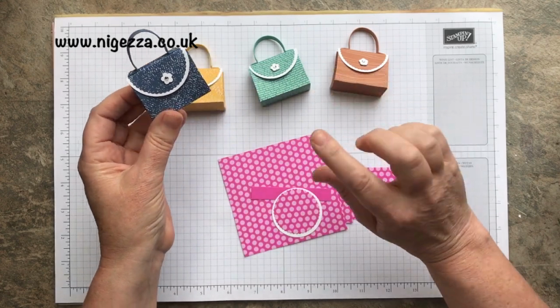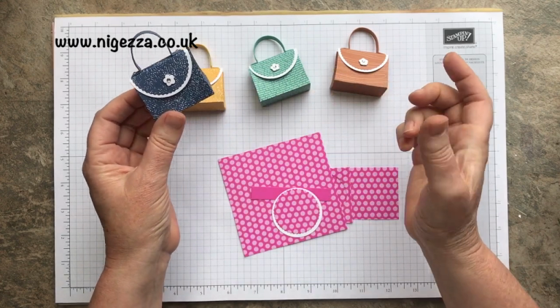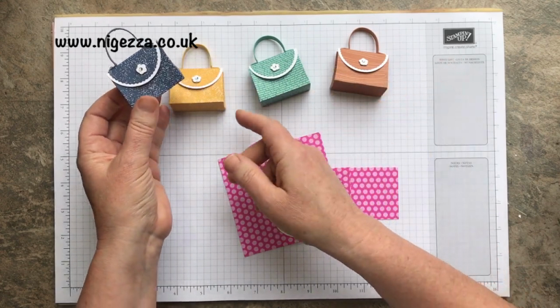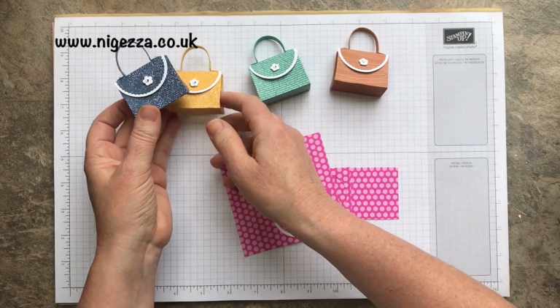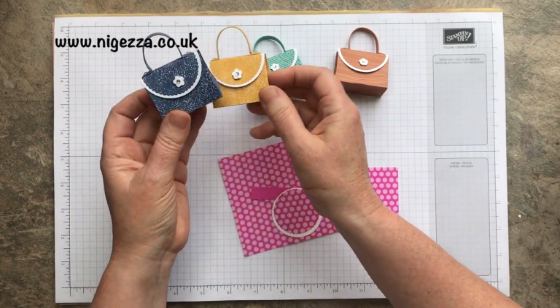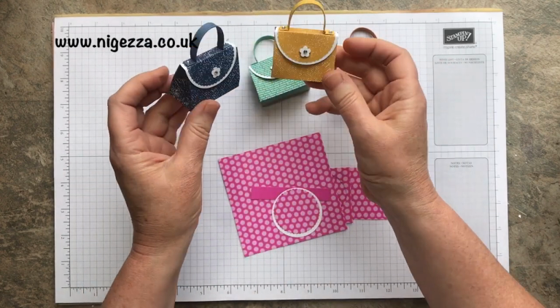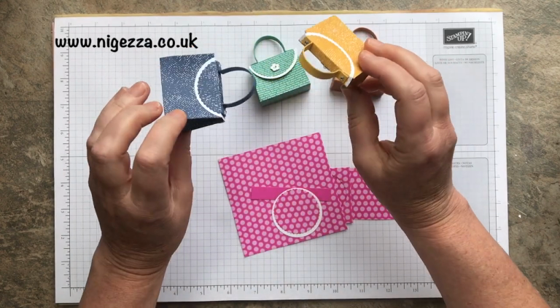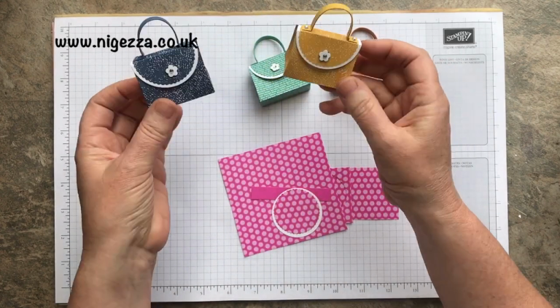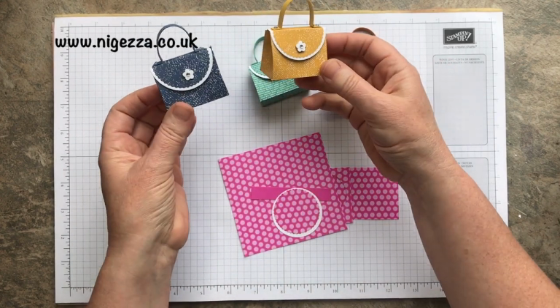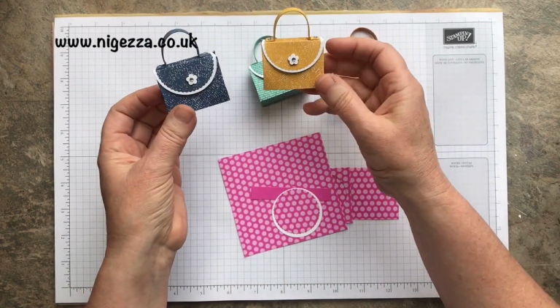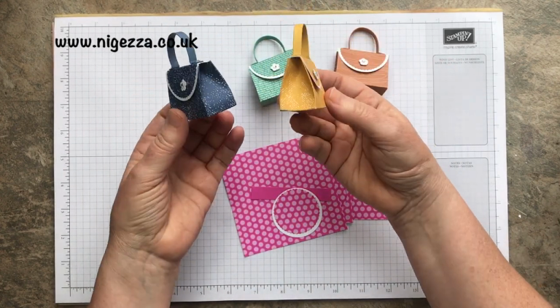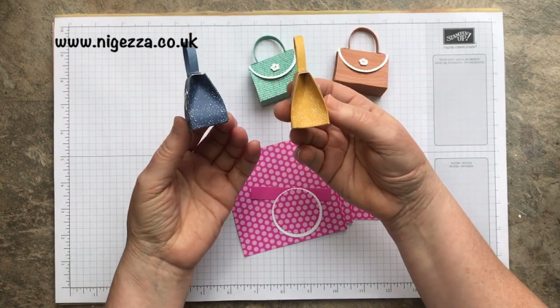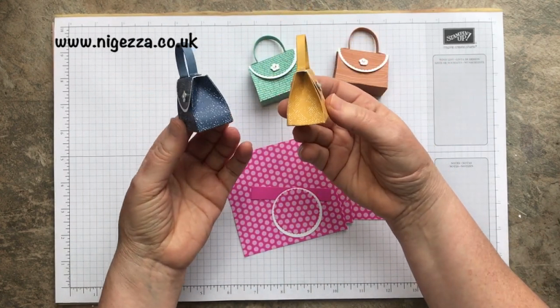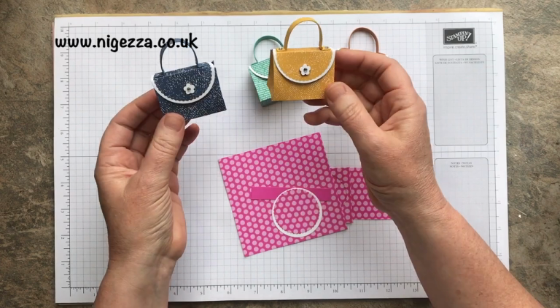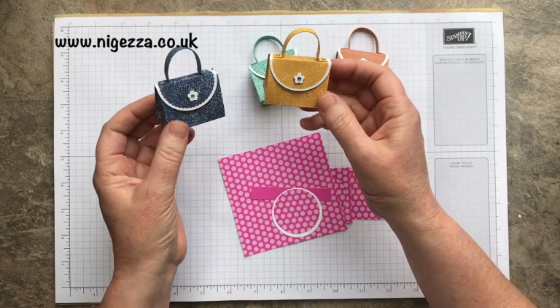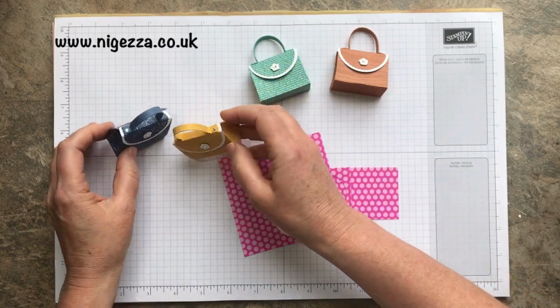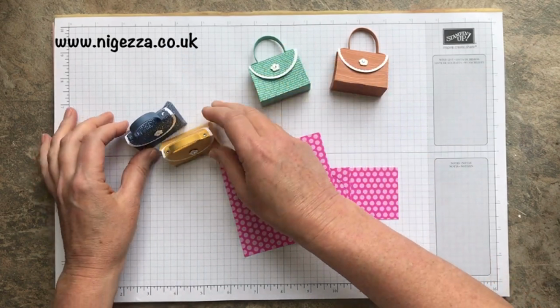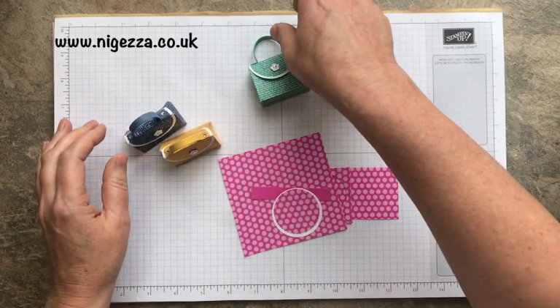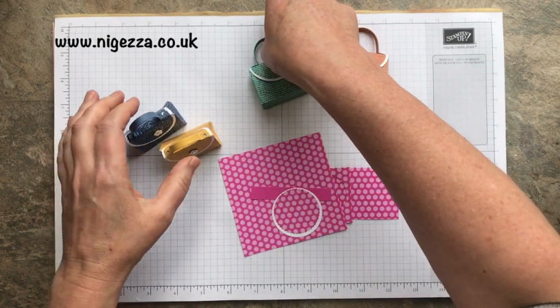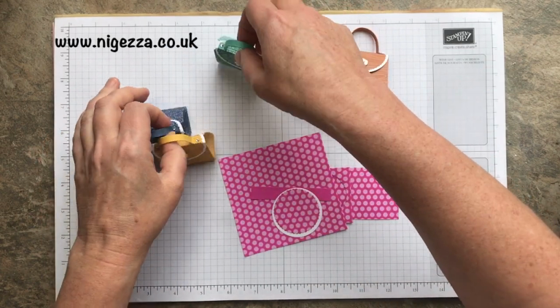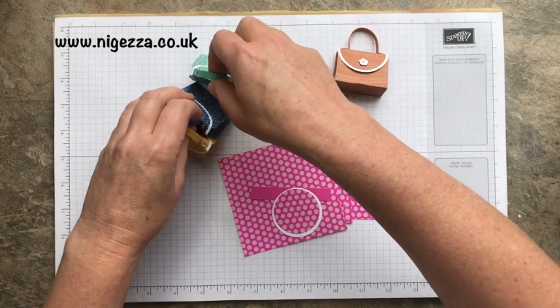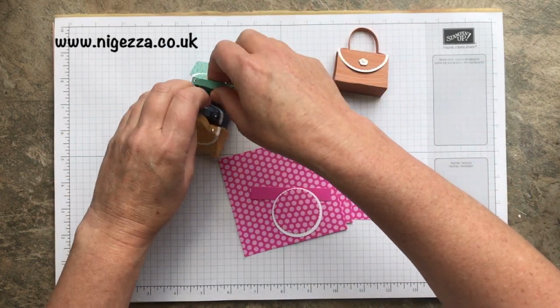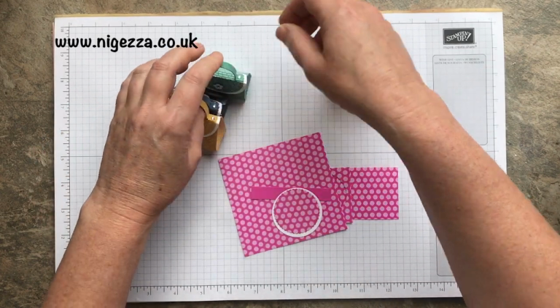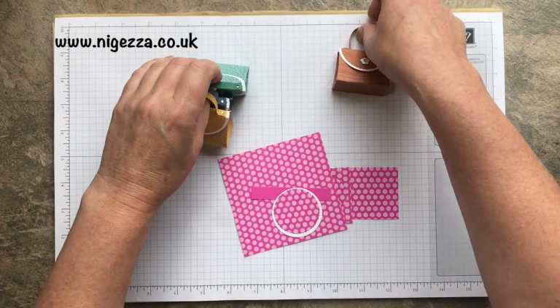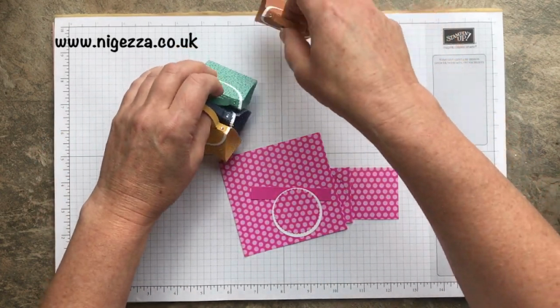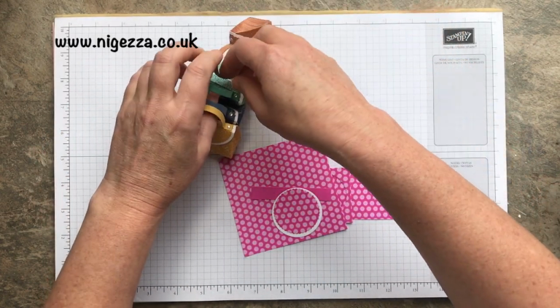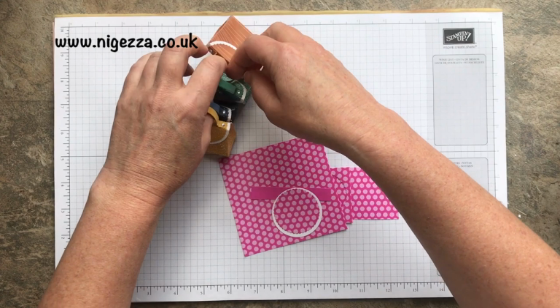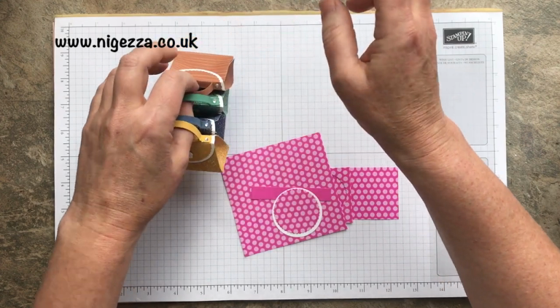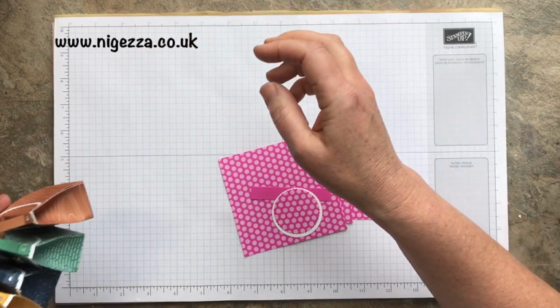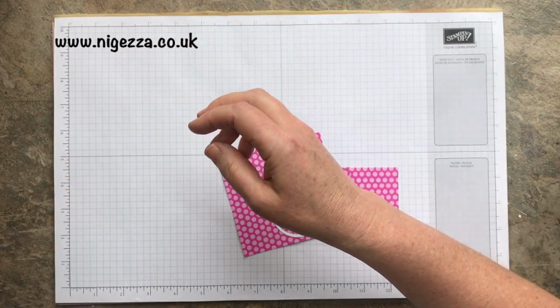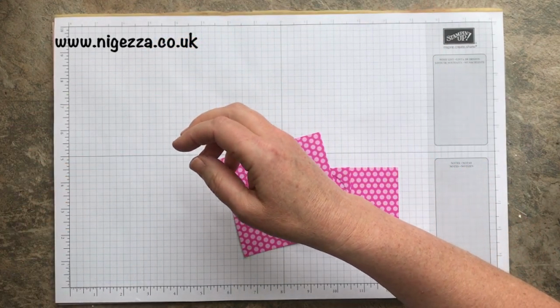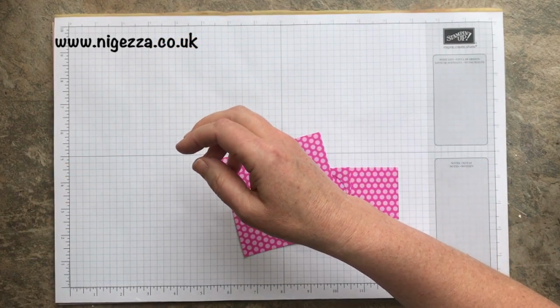So nice for little table favours. You could change up the paper and make them as little wedding favours — they would look really cute on a wedding table. And they are actually super quick and easy to make. They don't take very much because they're mini.